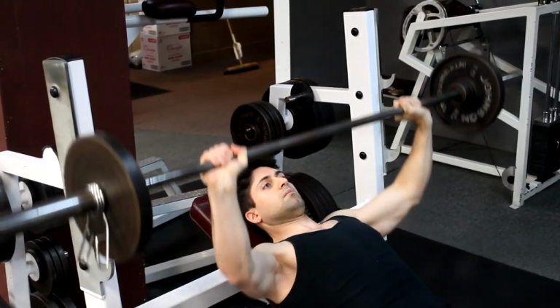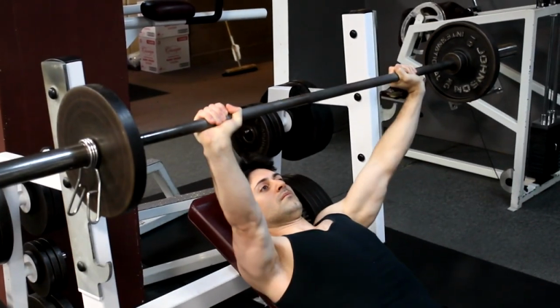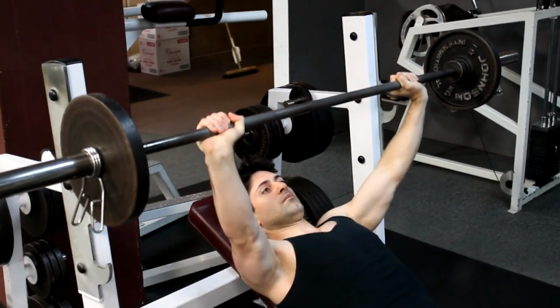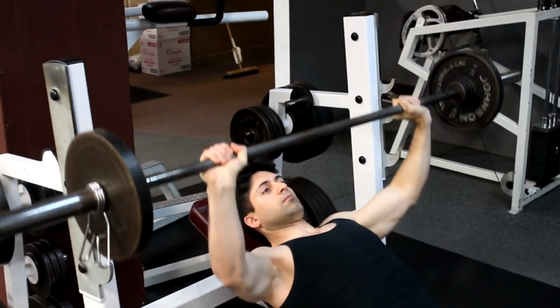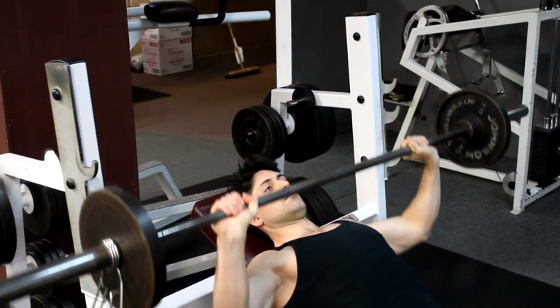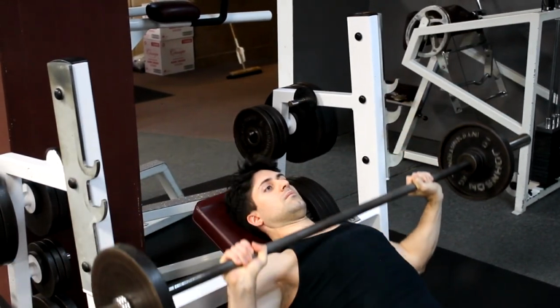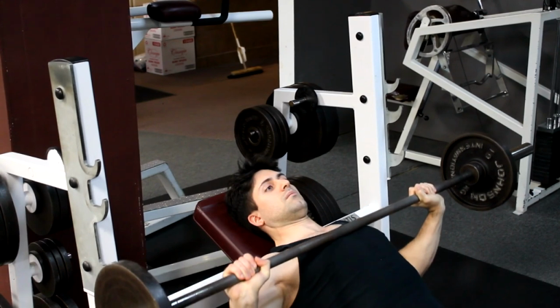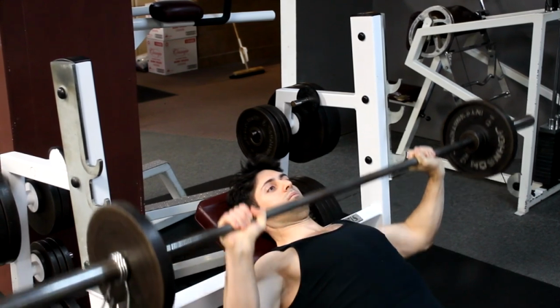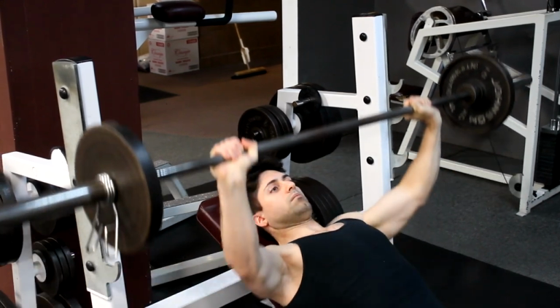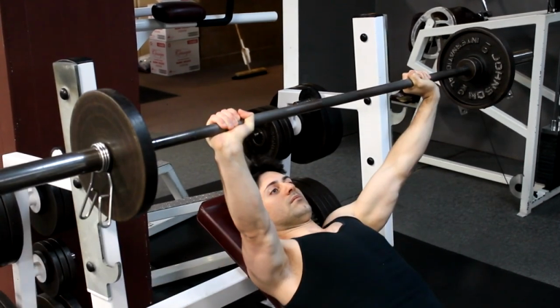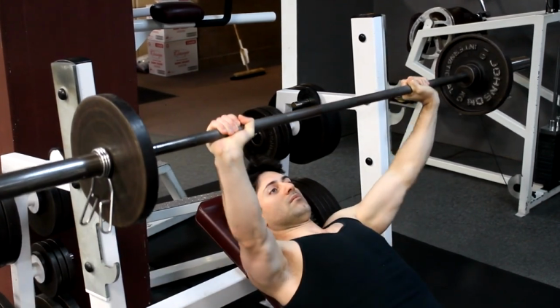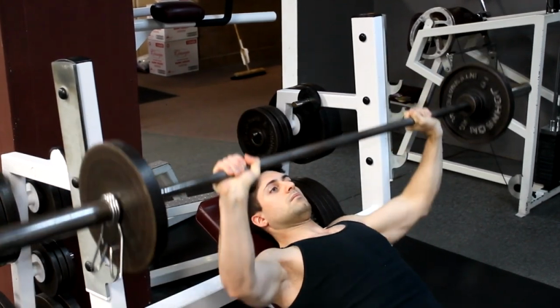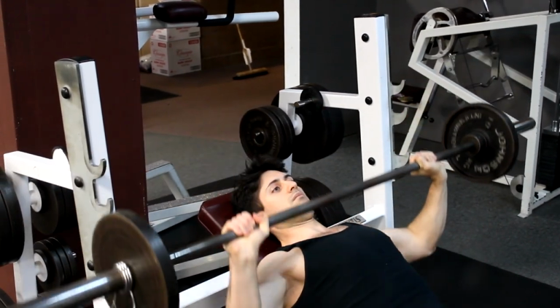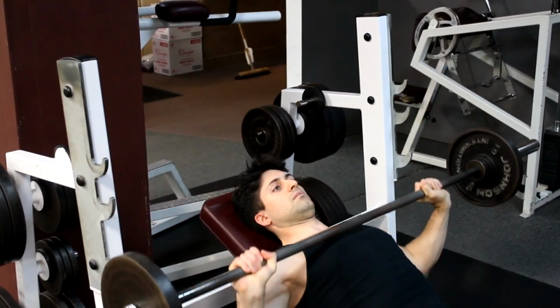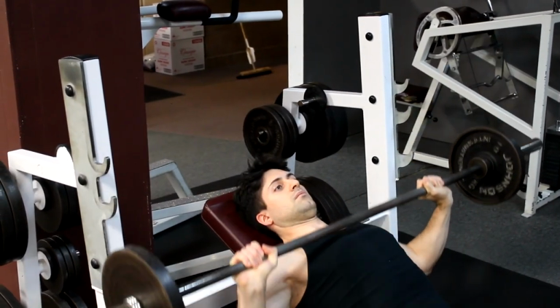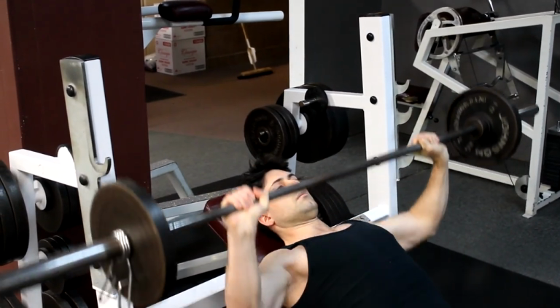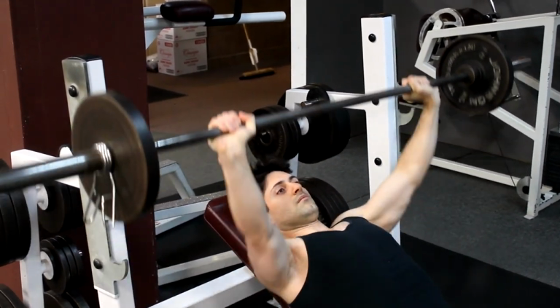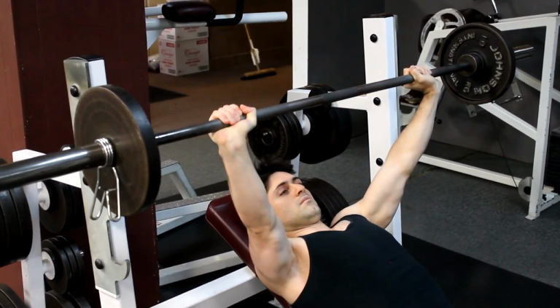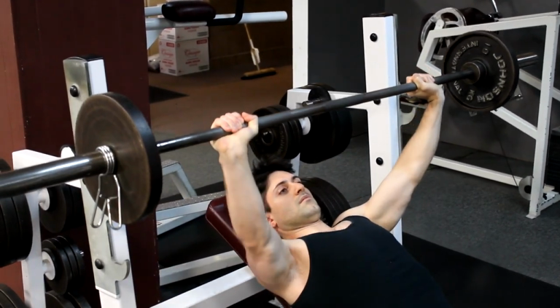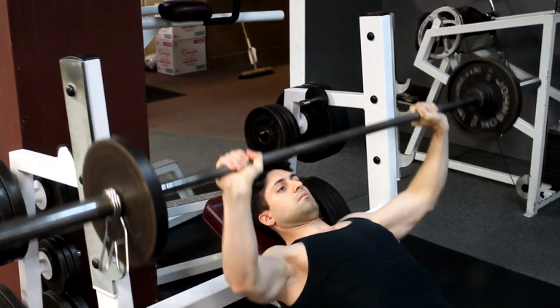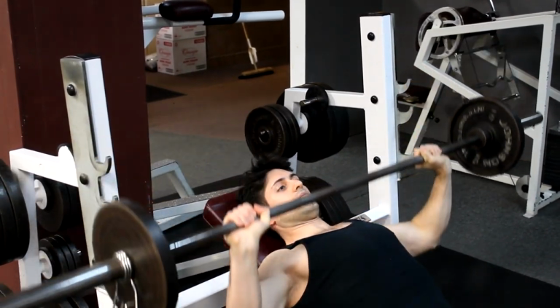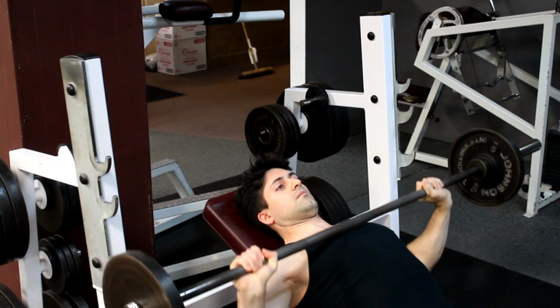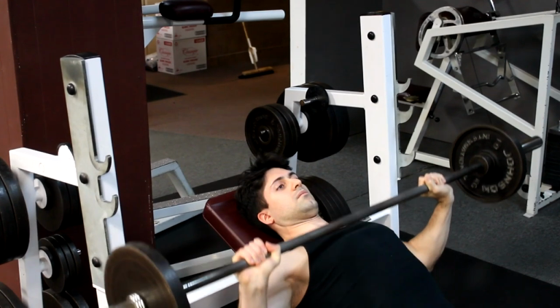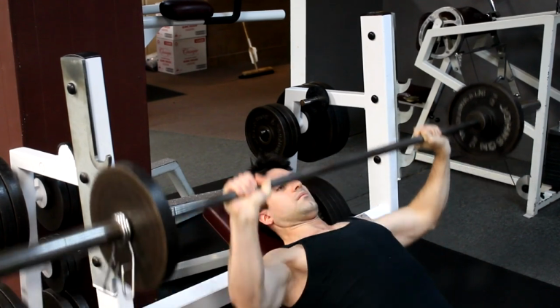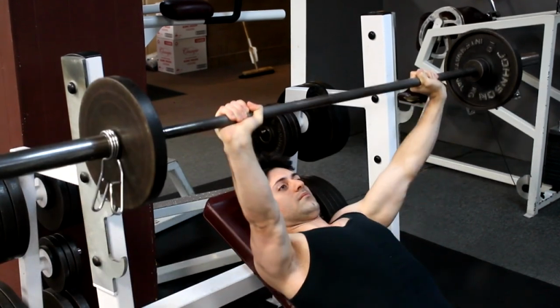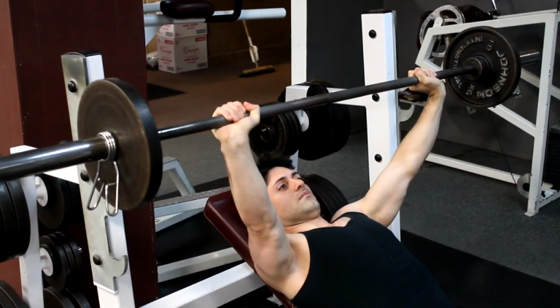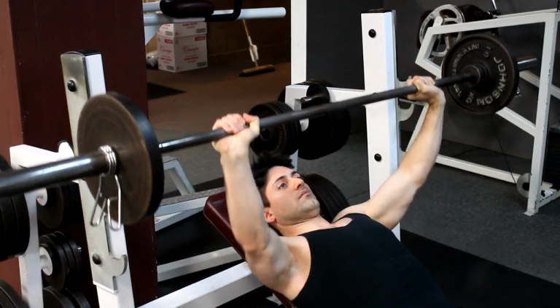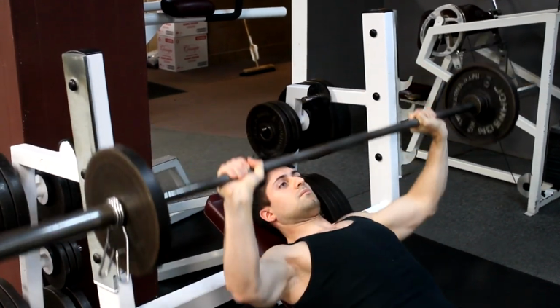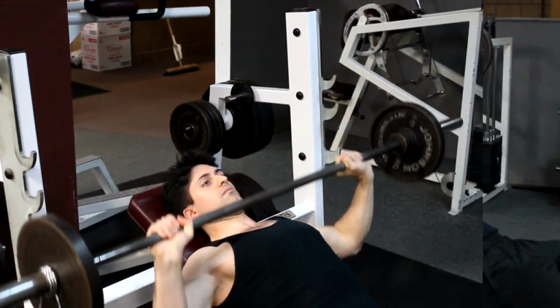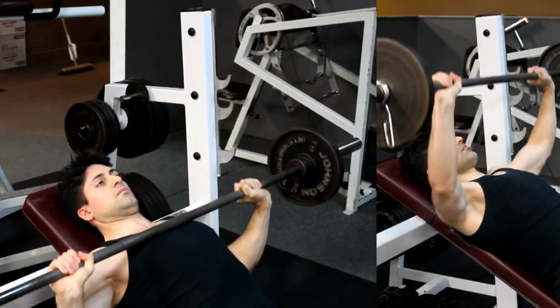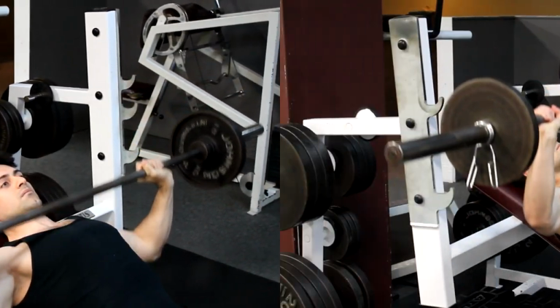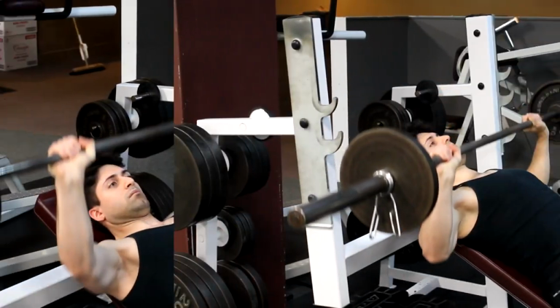Resist the weight on the way down. Do not arch your back during this movement and keep your feet firmly planted on the floor. Do not bounce the weight off your chest. Raise the weight under control without the use of momentum.